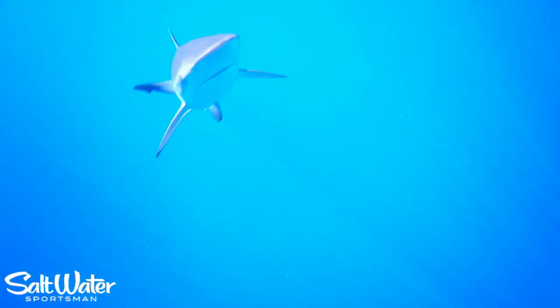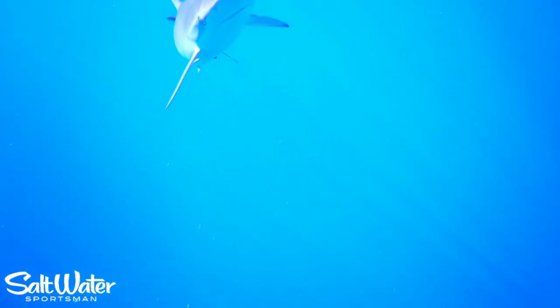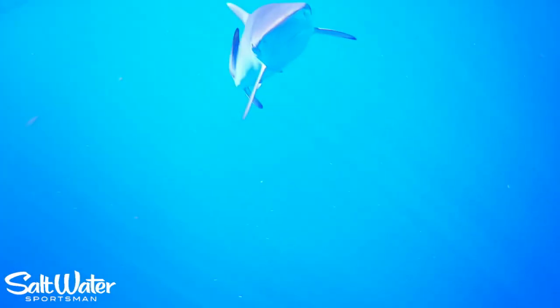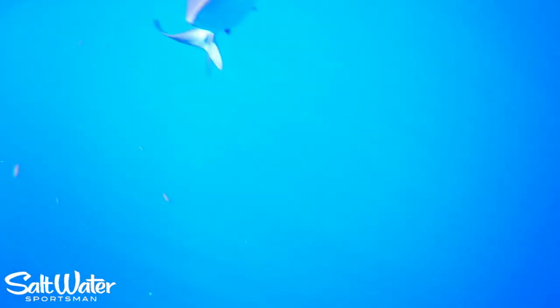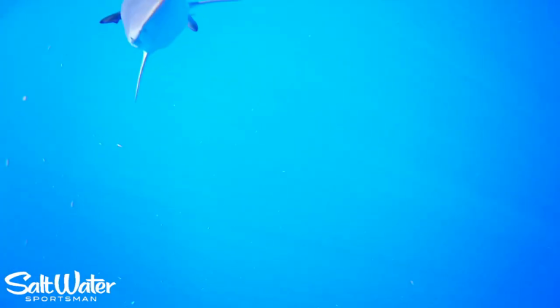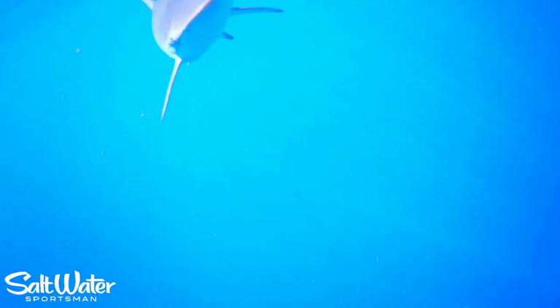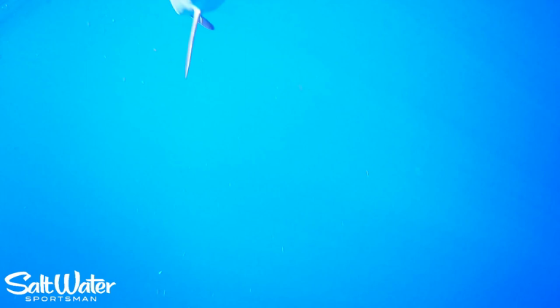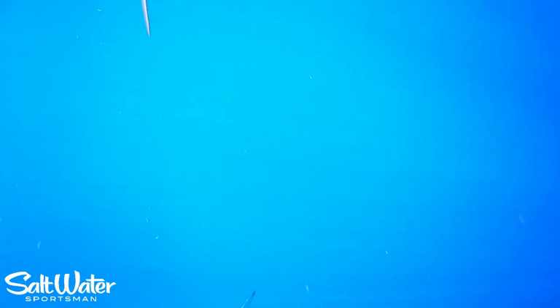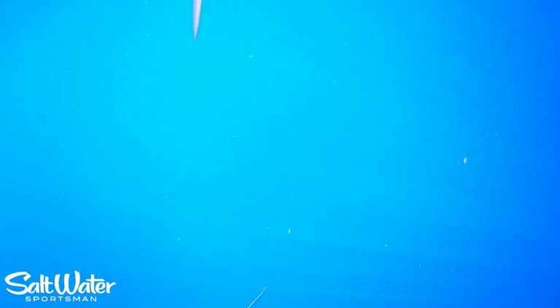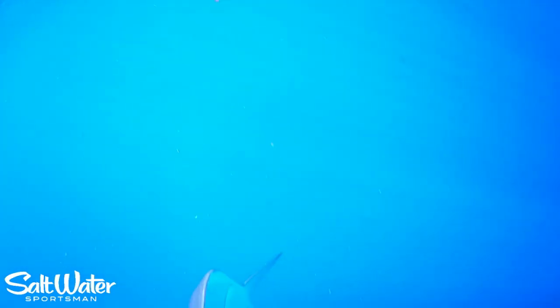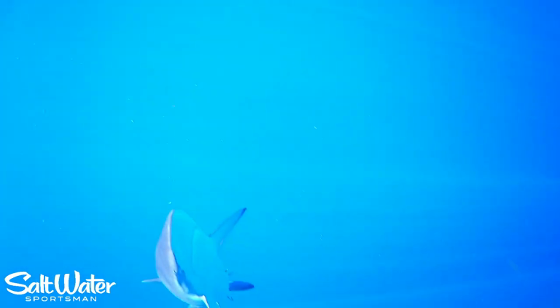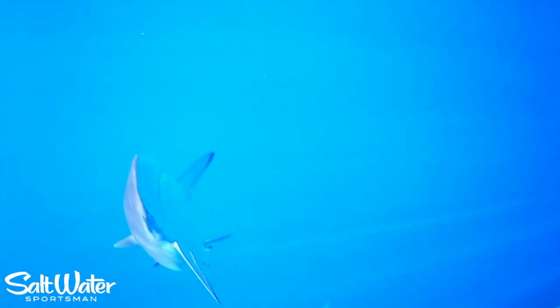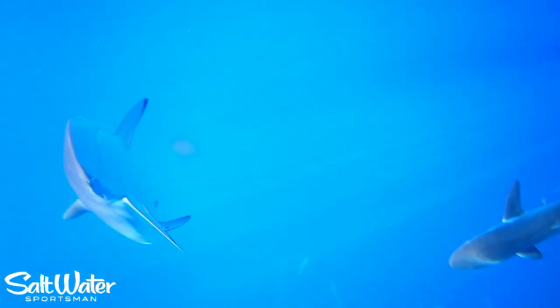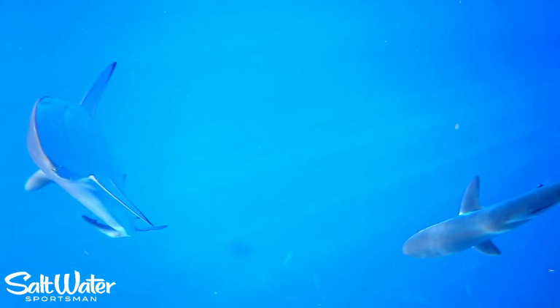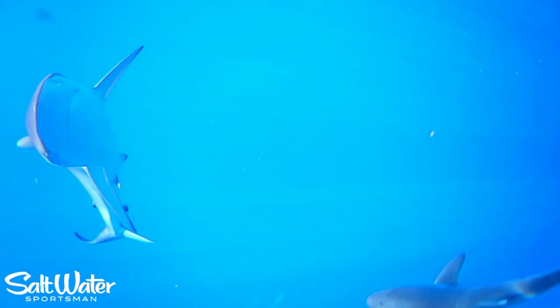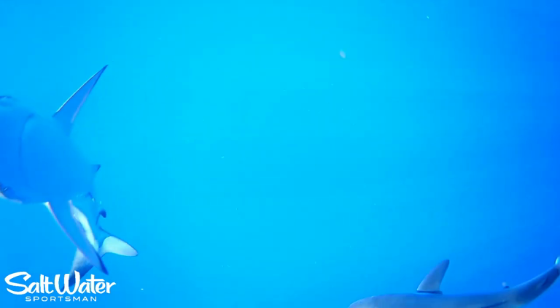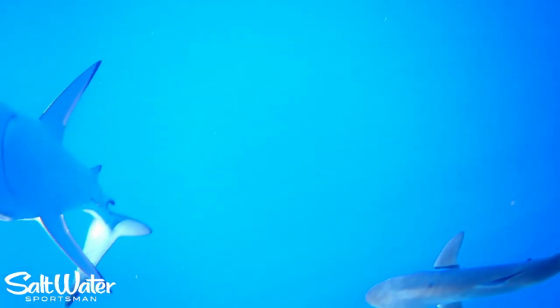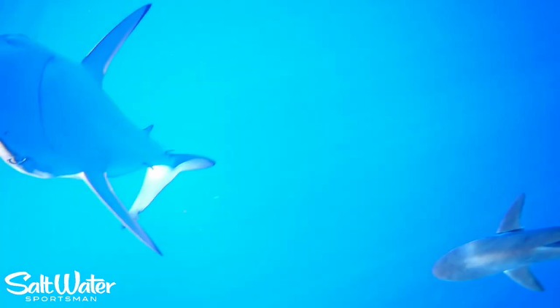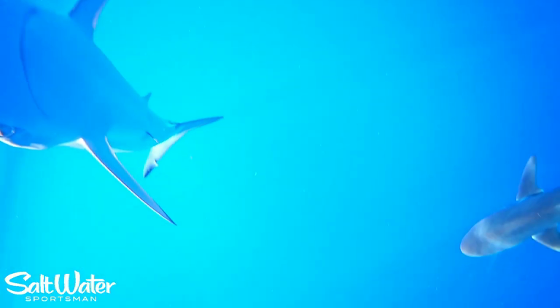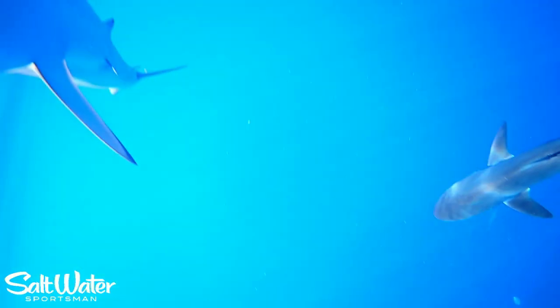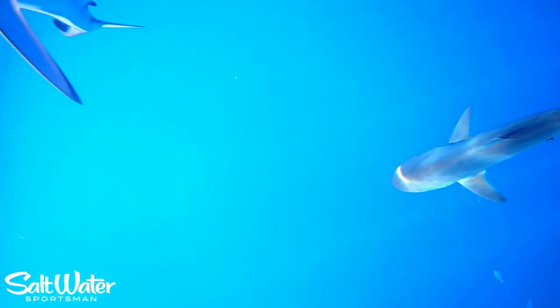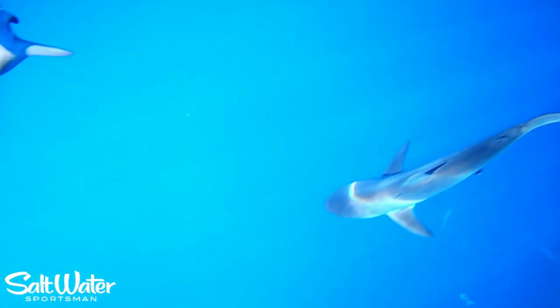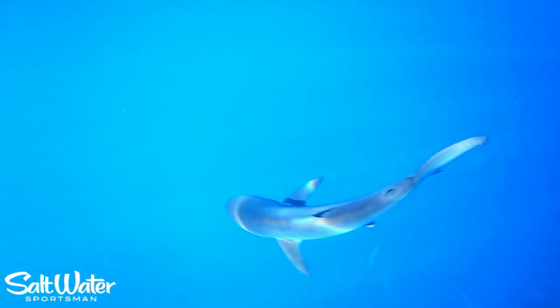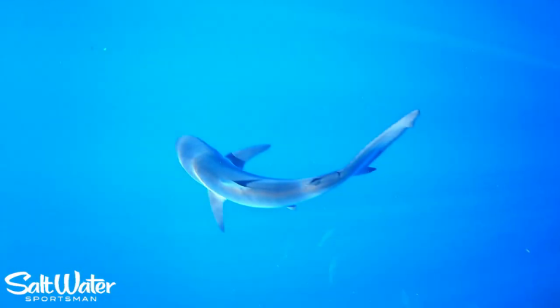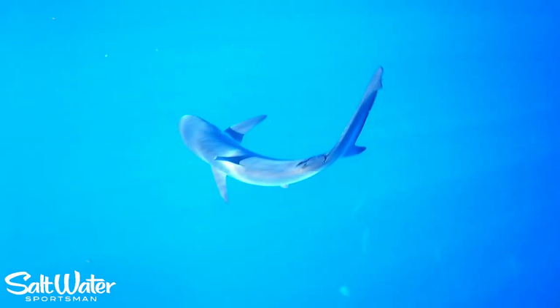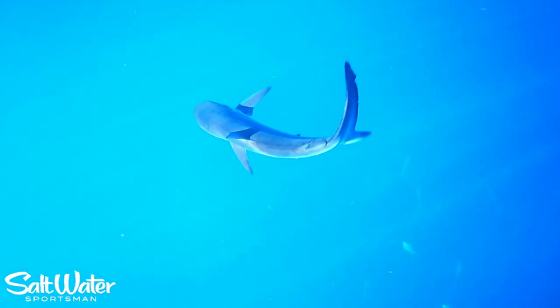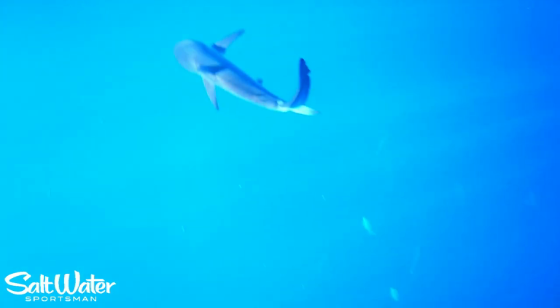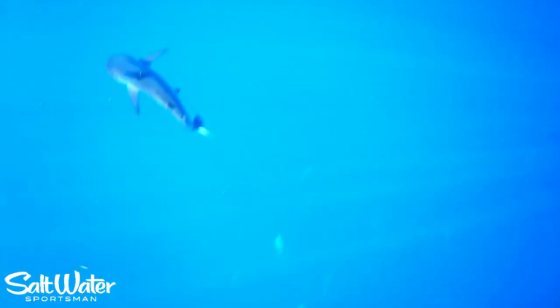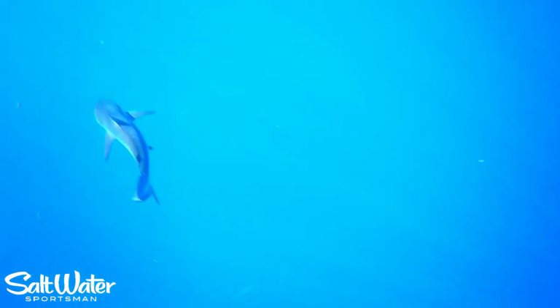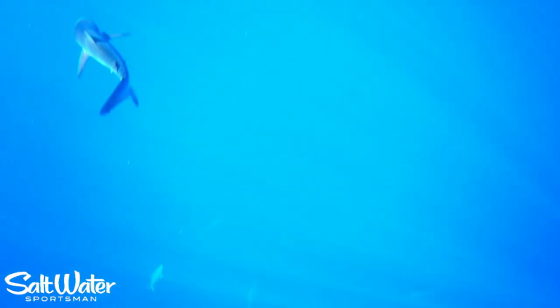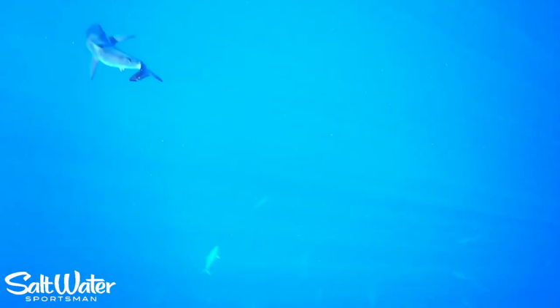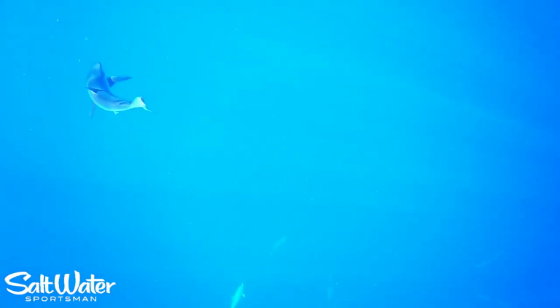Here he comes — look at that, close shot. Curious shark. A lot of them. They're not afraid of that camera.